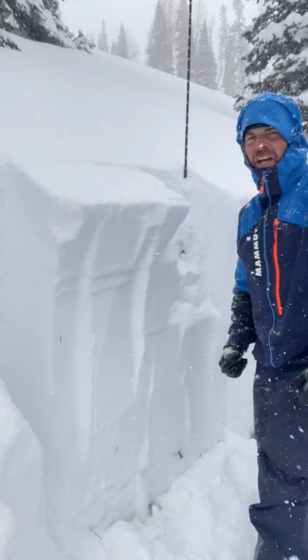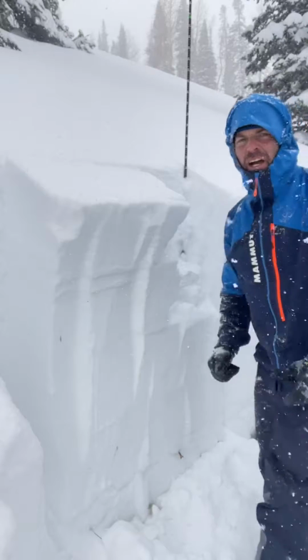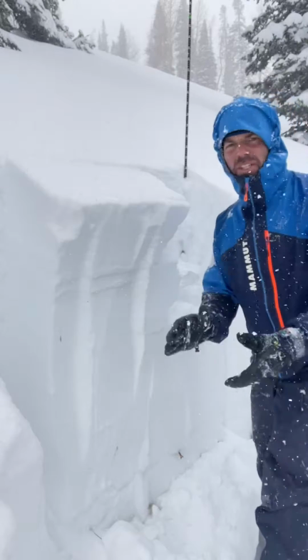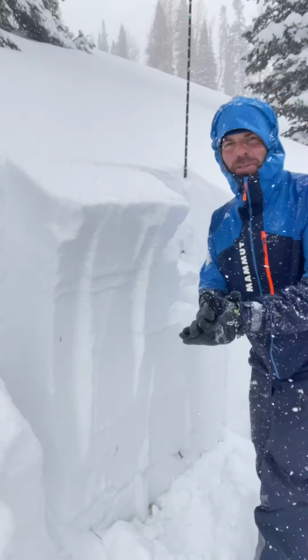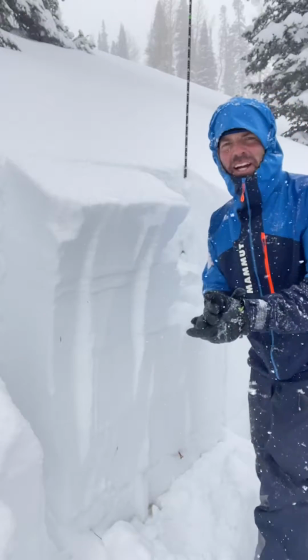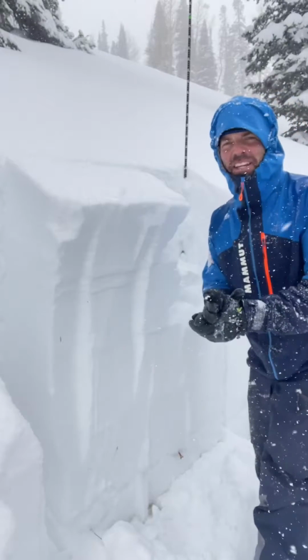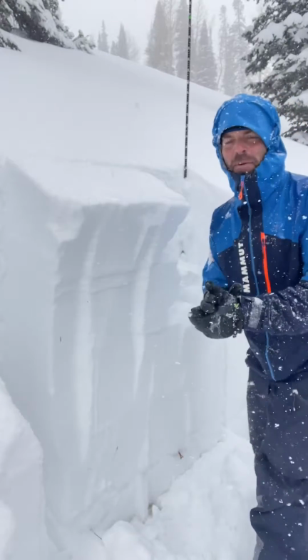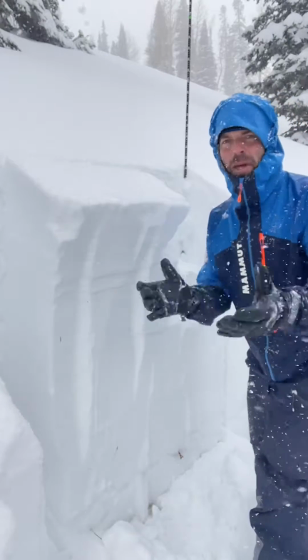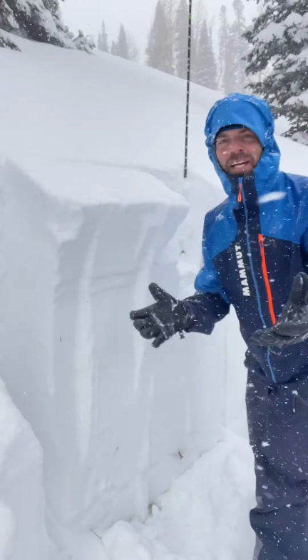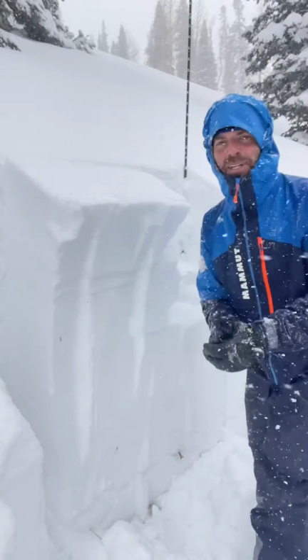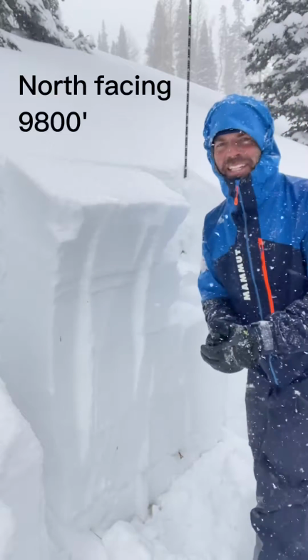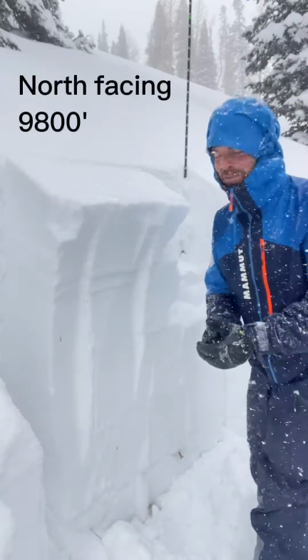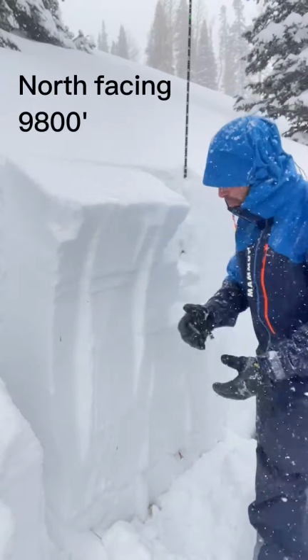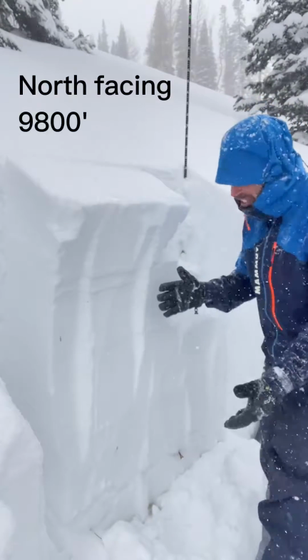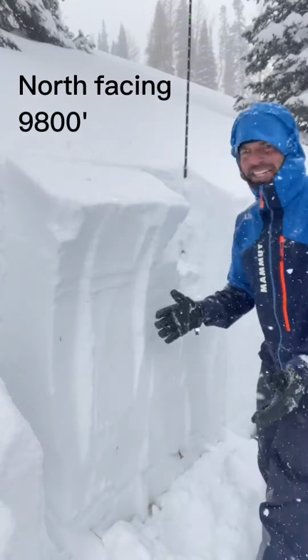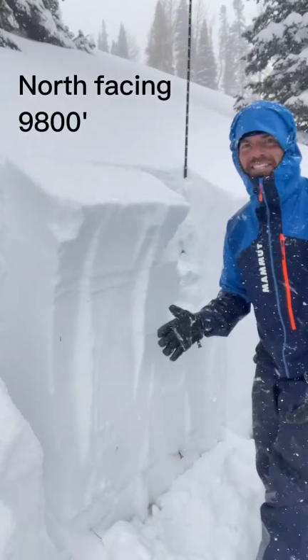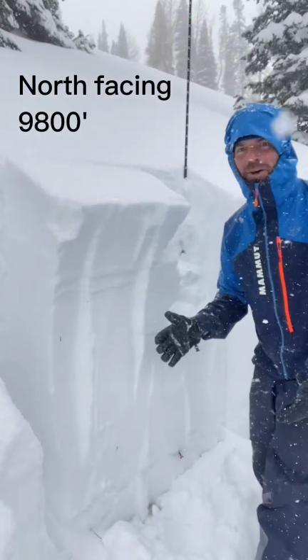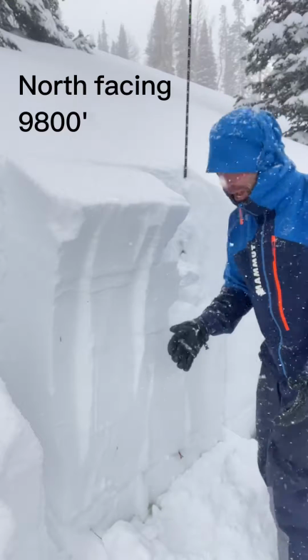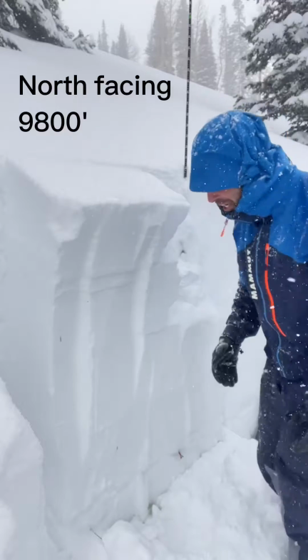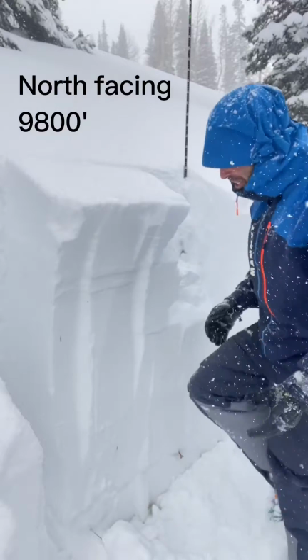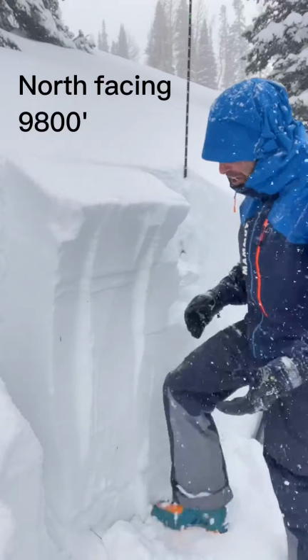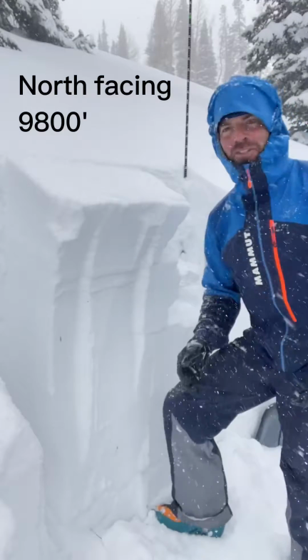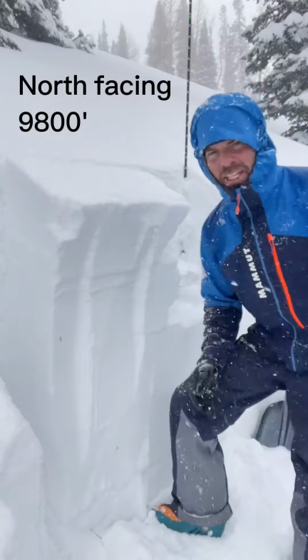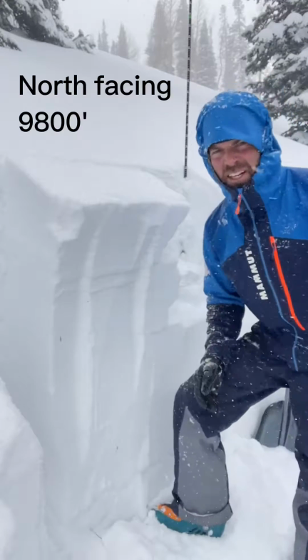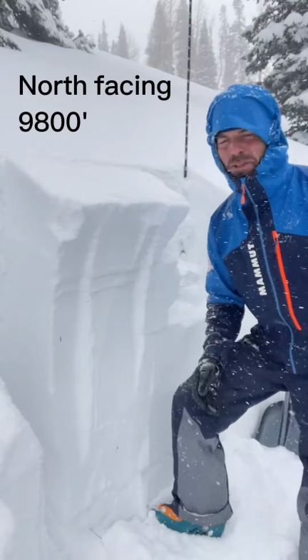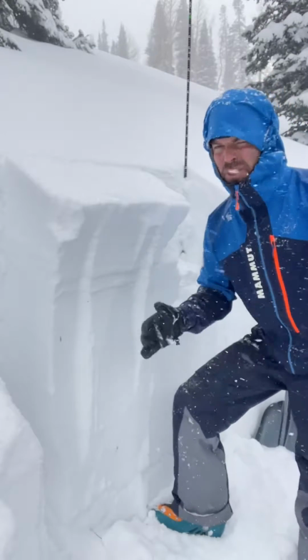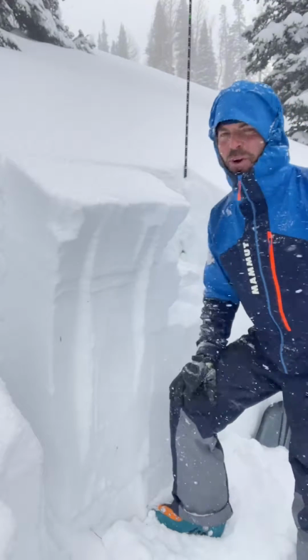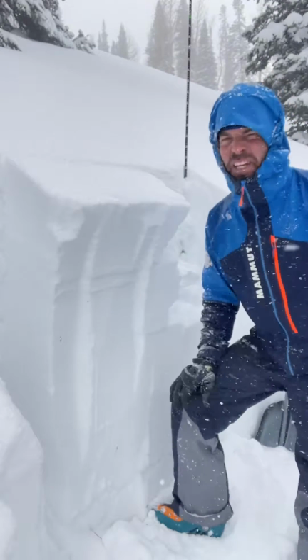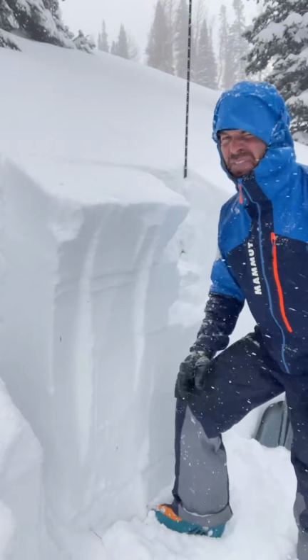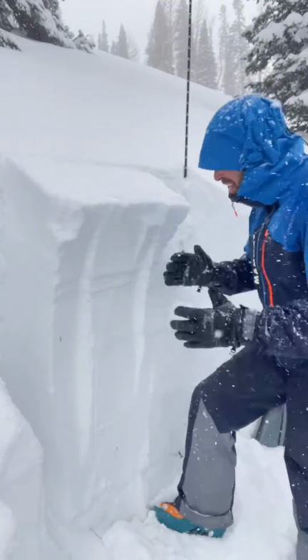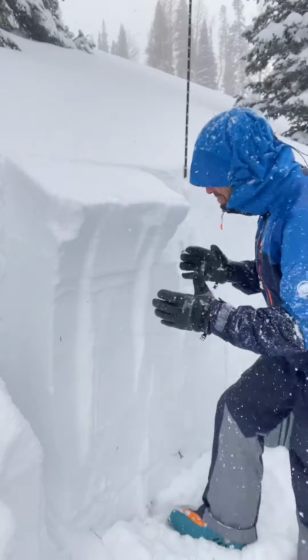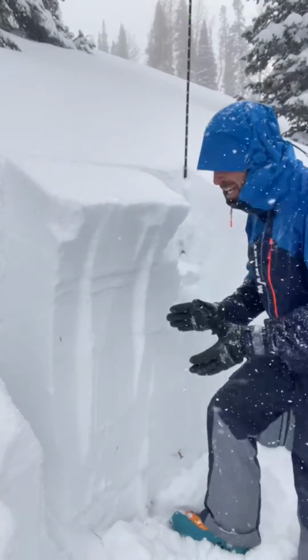Hi, Mark Staples here in the Big Cottonwood Canyon. Geez, look at this snowpack — it's 120 centimeters, pushing four feet deep. This is amazing.